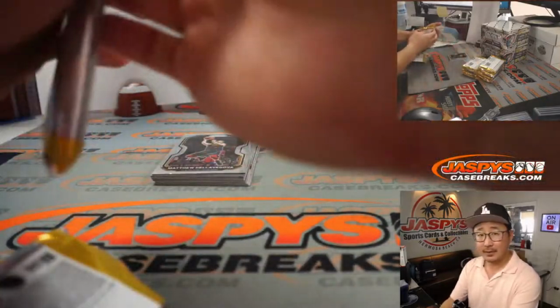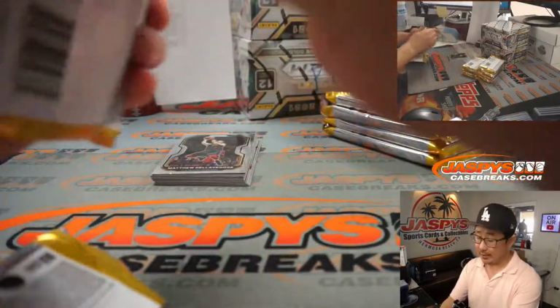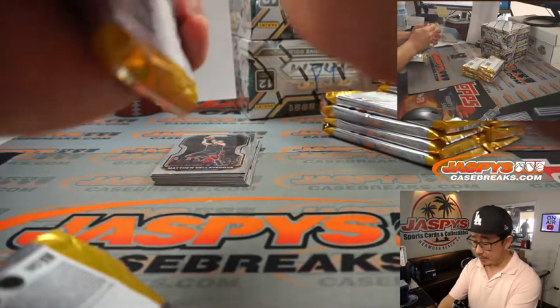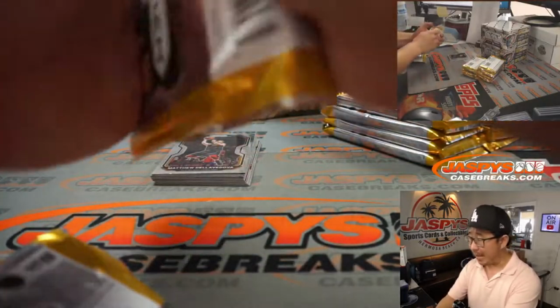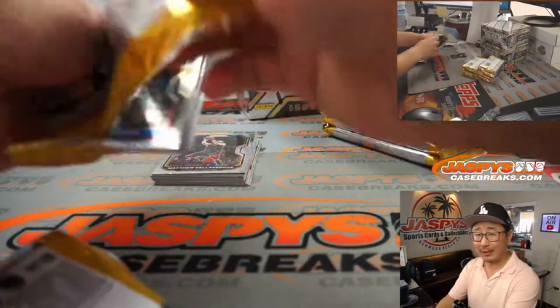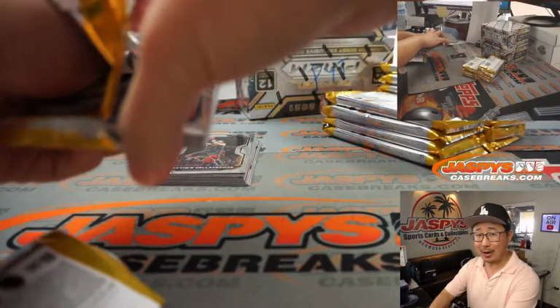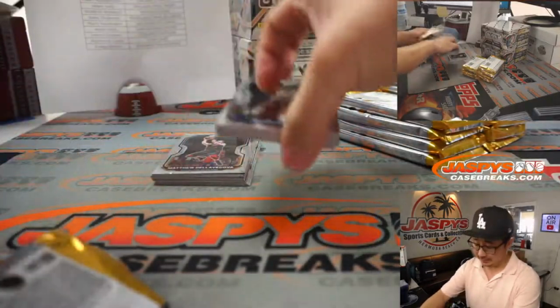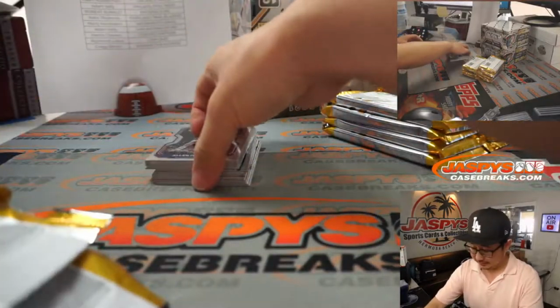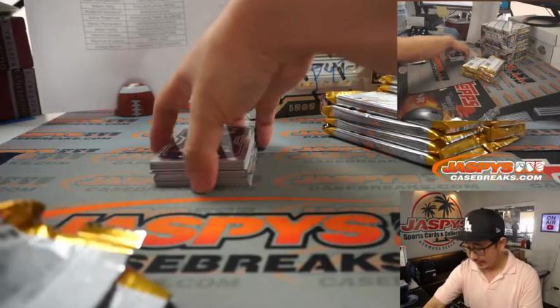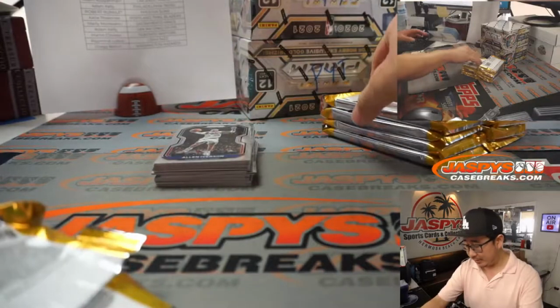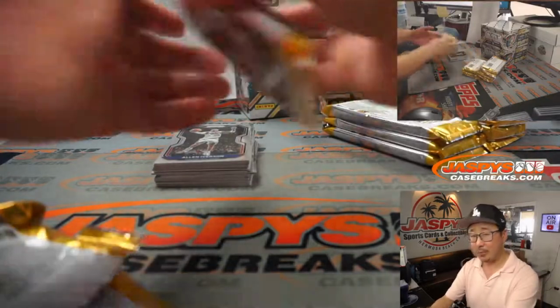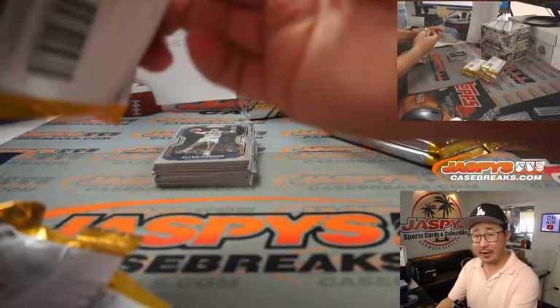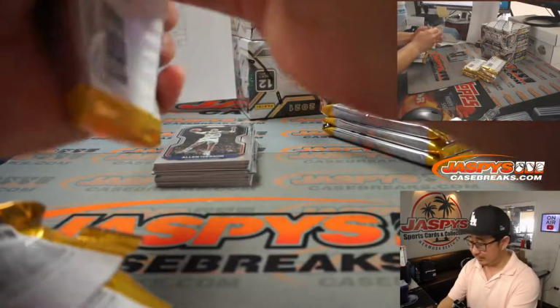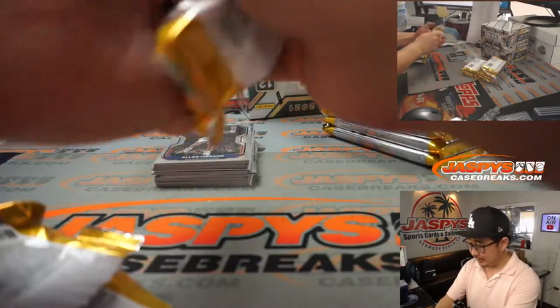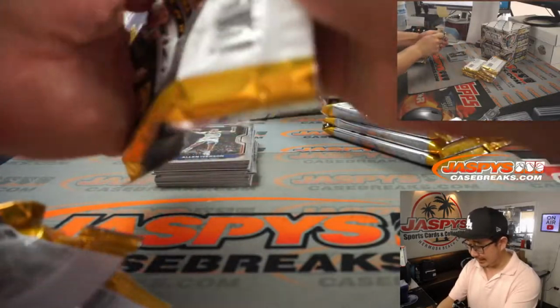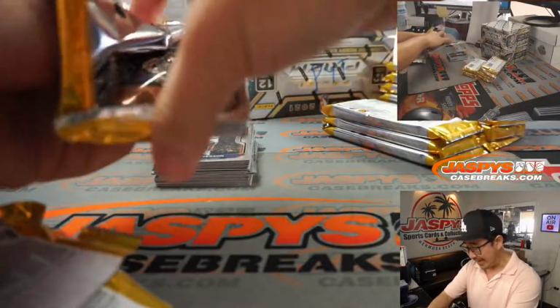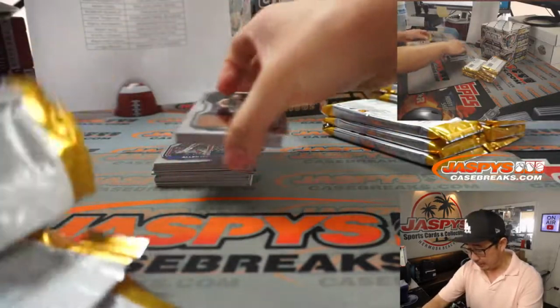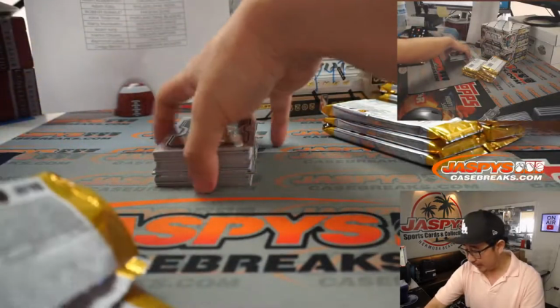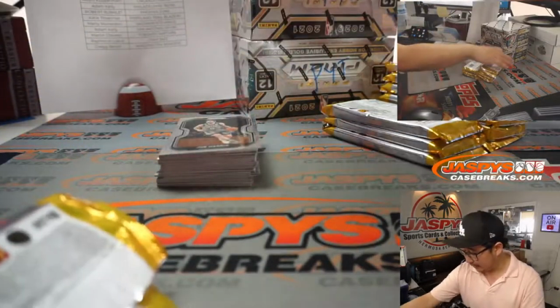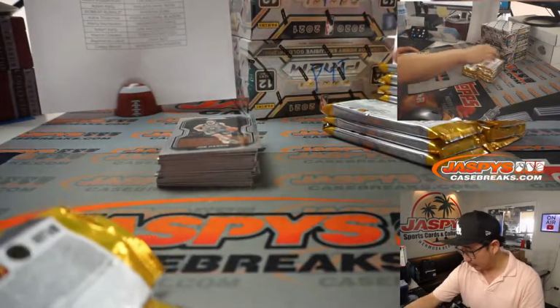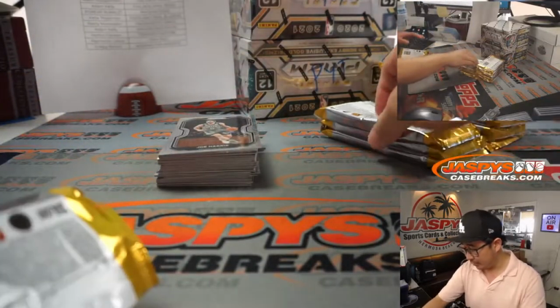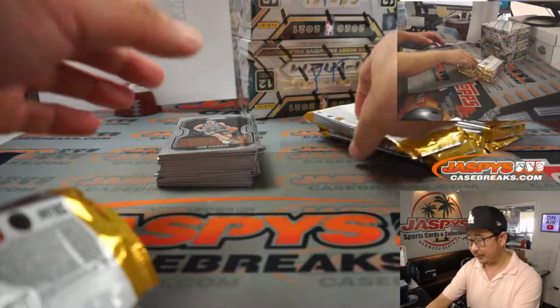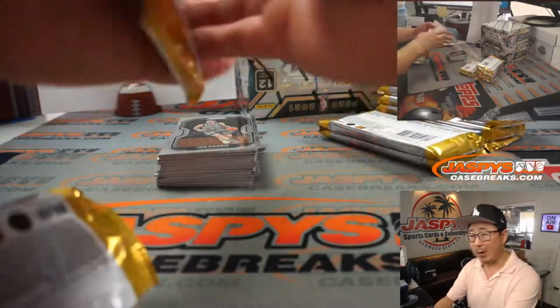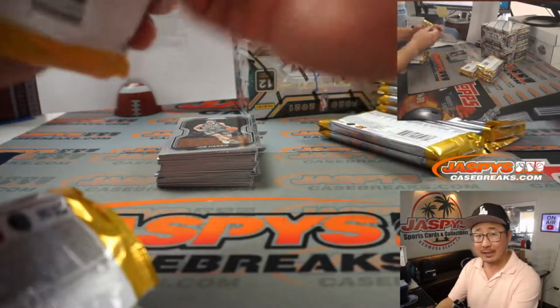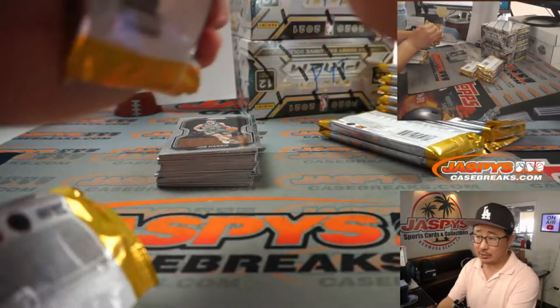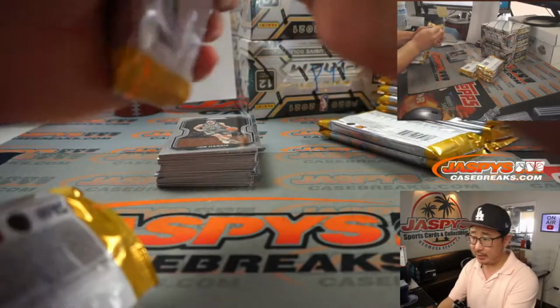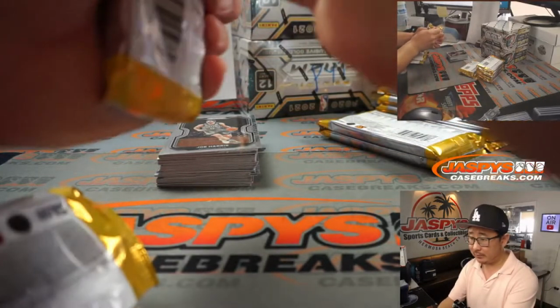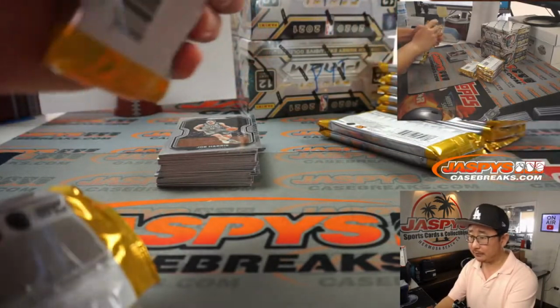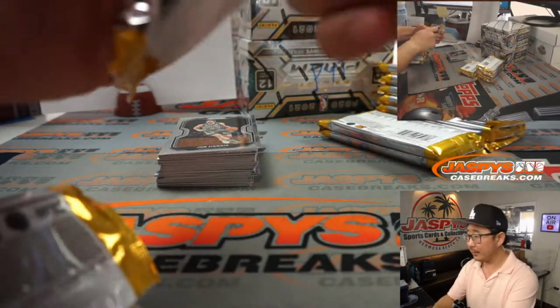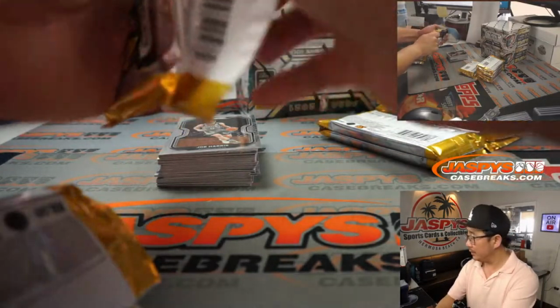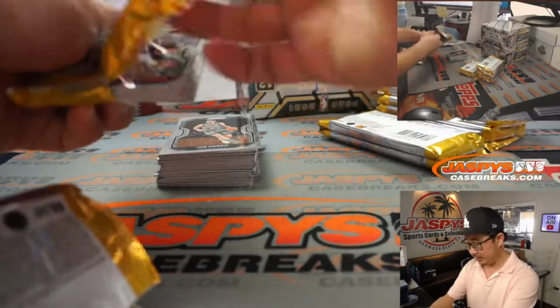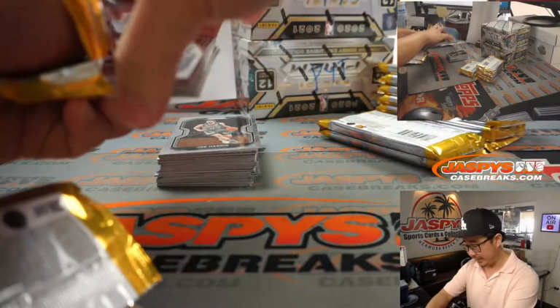So thanks everybody. Buy early and often and get your teams while they're there because they can get snapped up pretty quickly before you know it. Random teams also available, so it's pretty awesome.